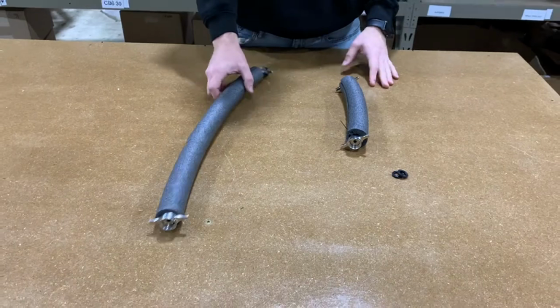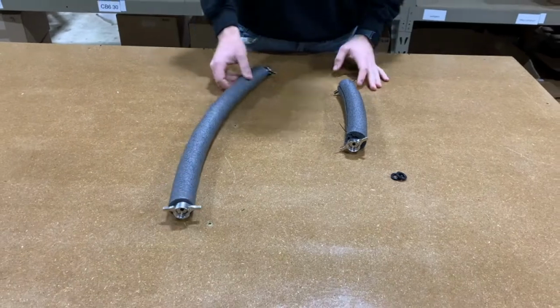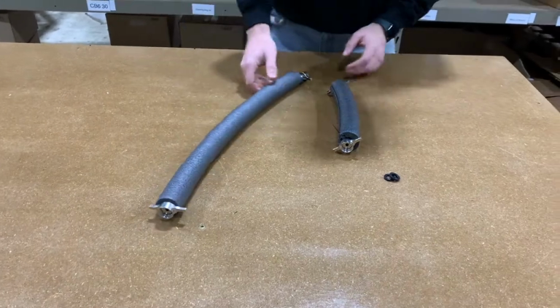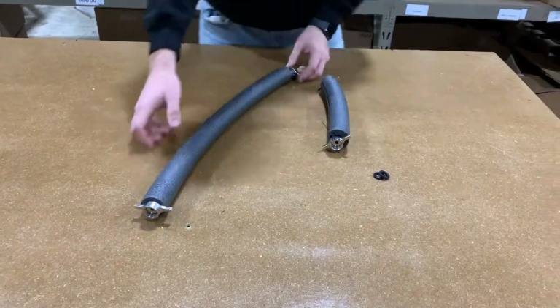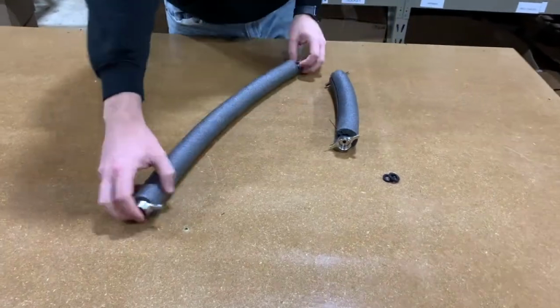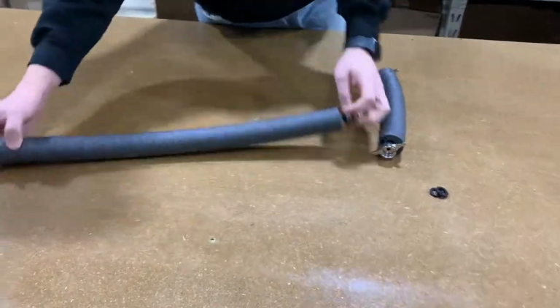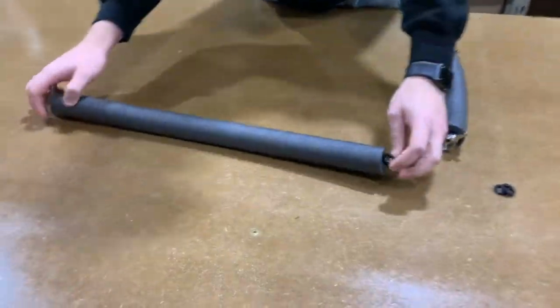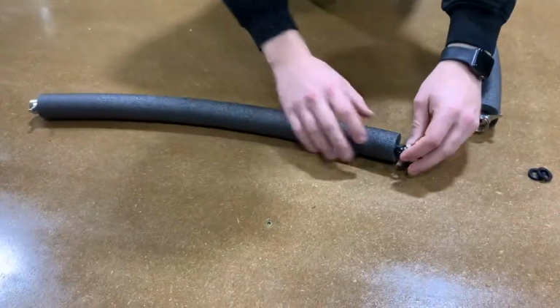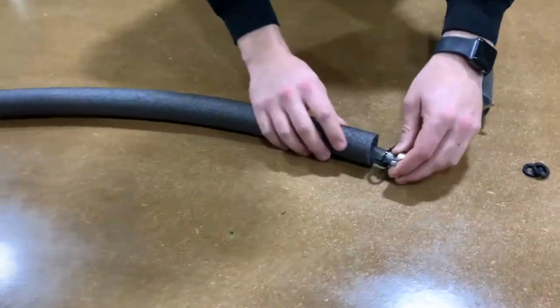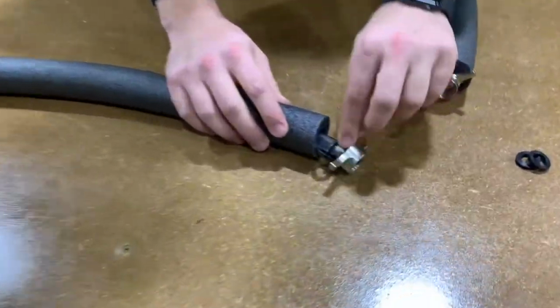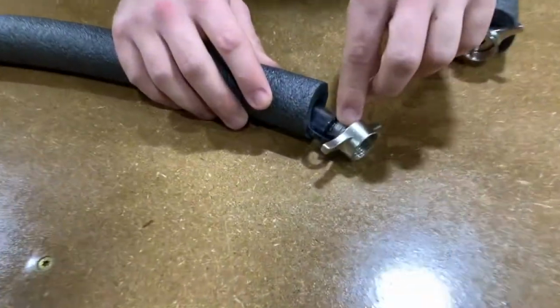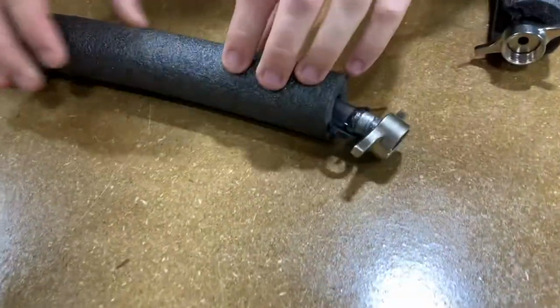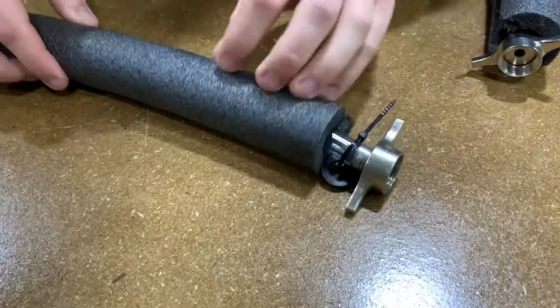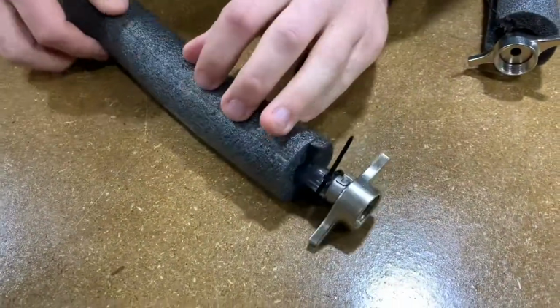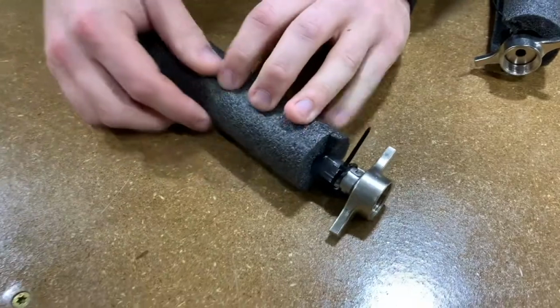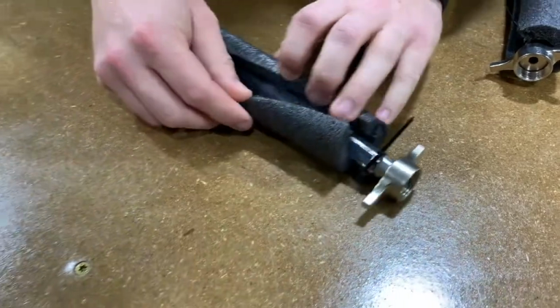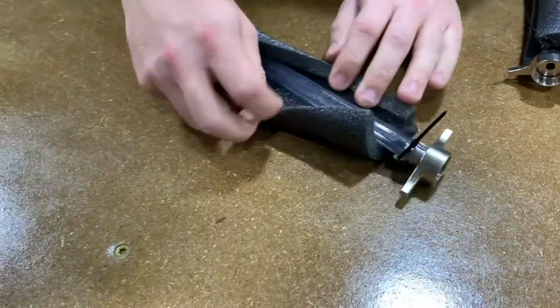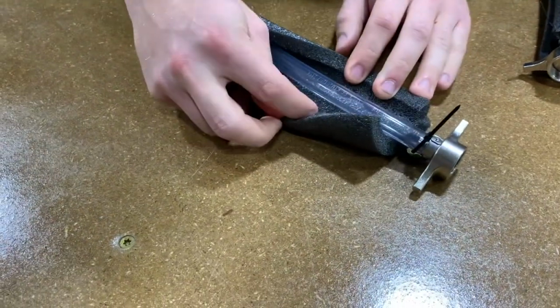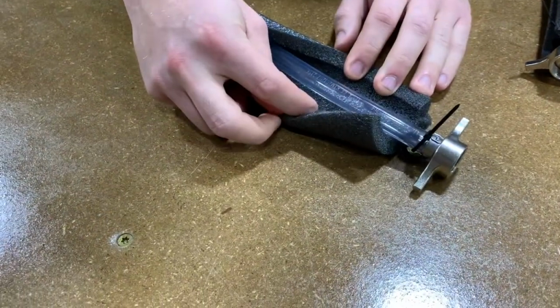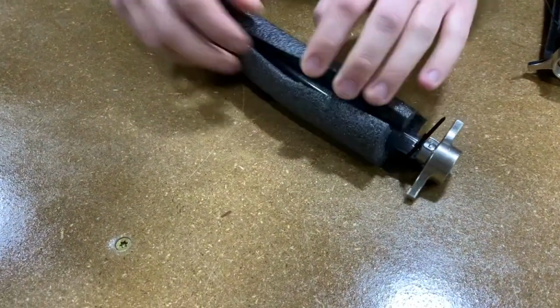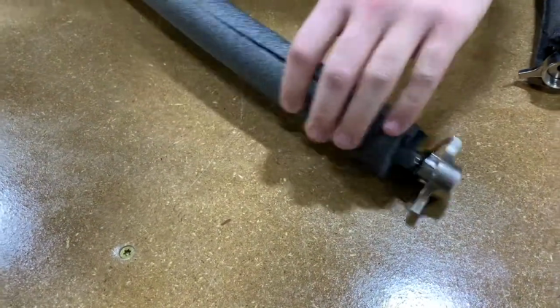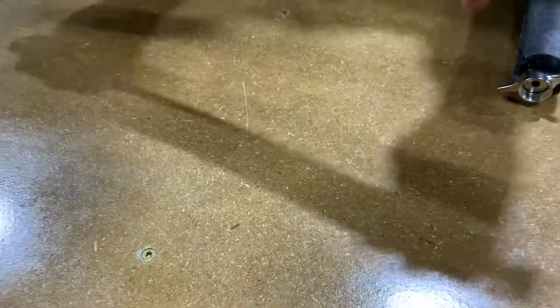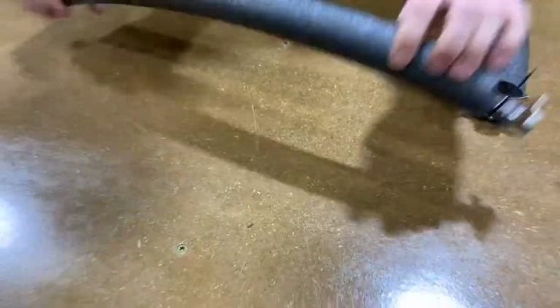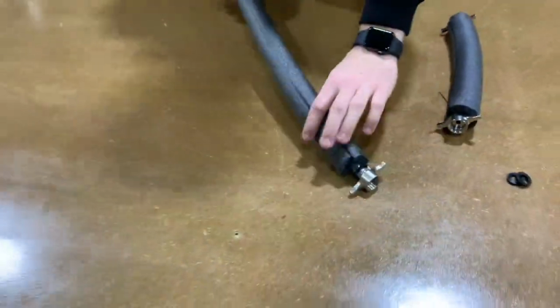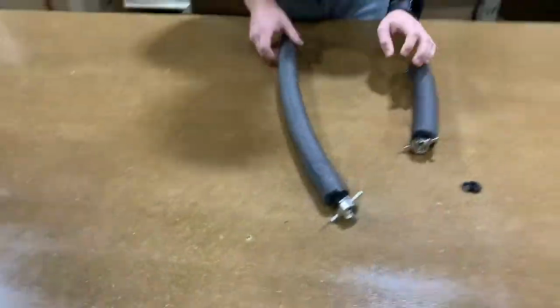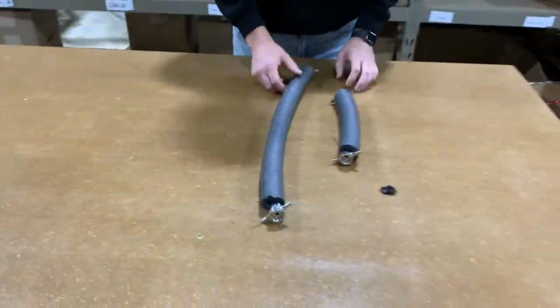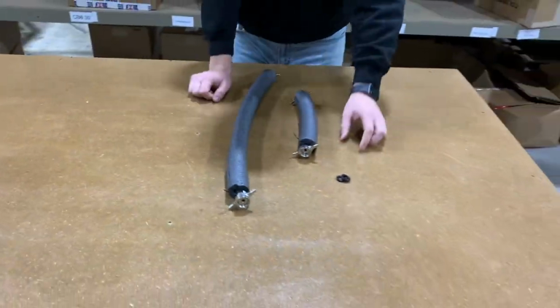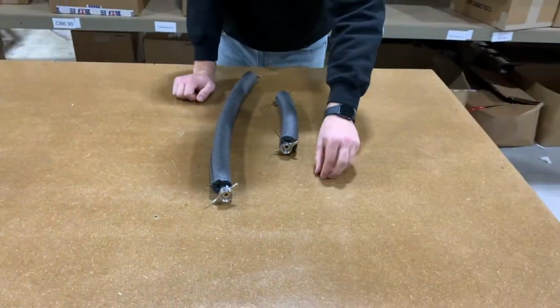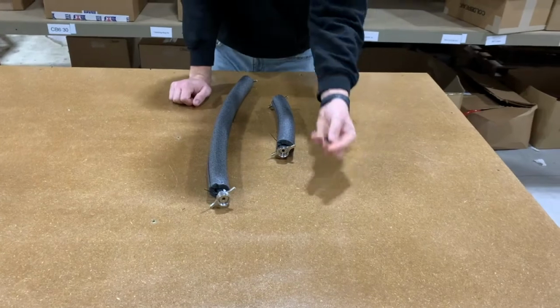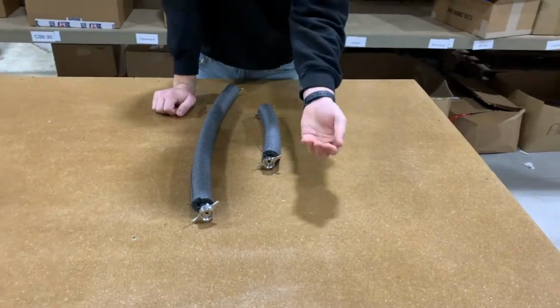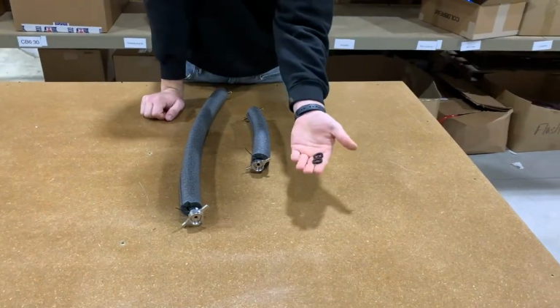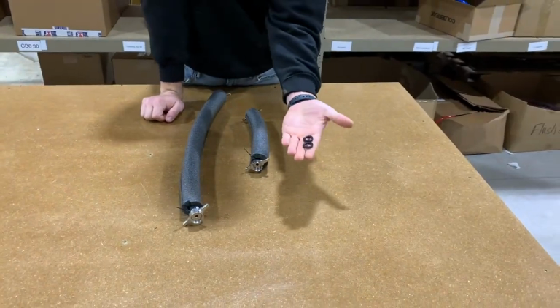They come with wing nuts on each side with a stainless tailpiece. The hose is a quarter inch ID and it's surrounded by foam insulation, and they each come with beer washers.